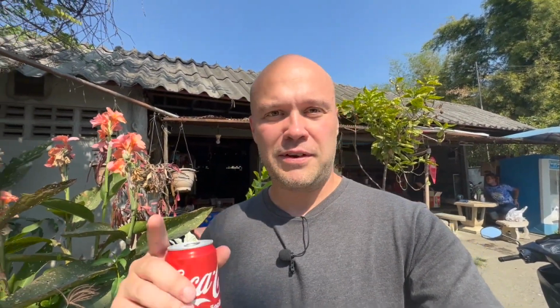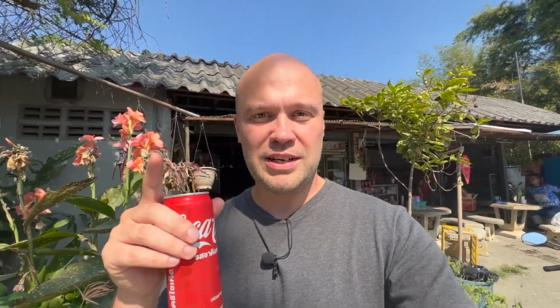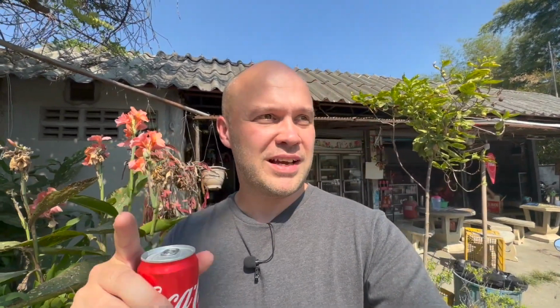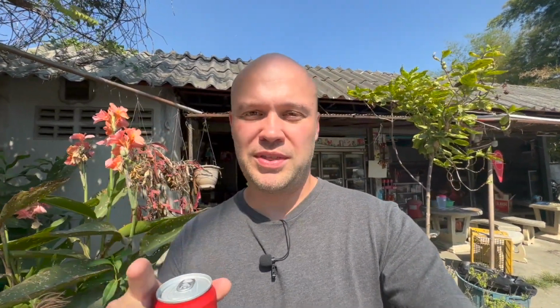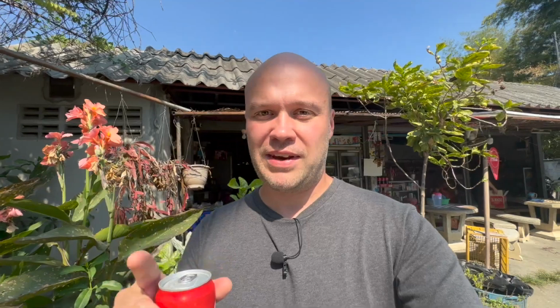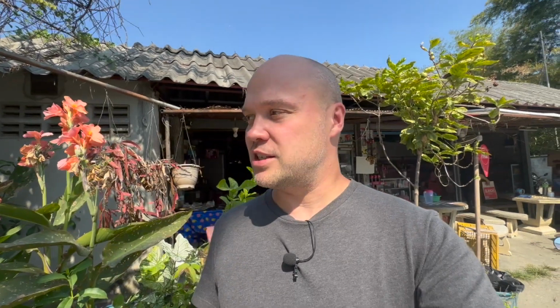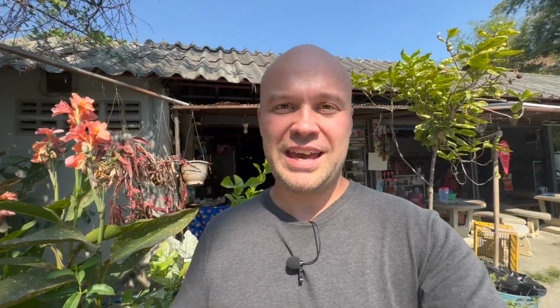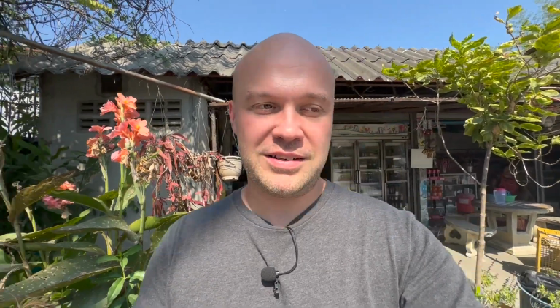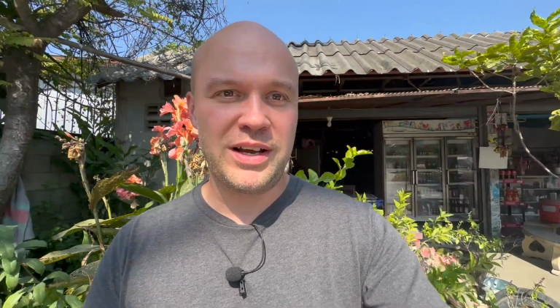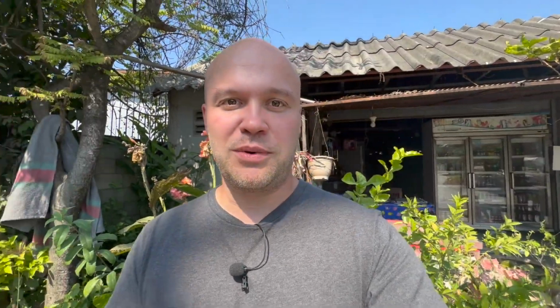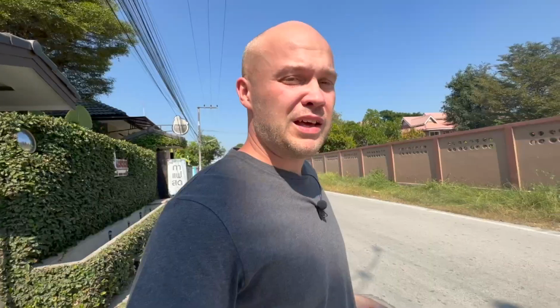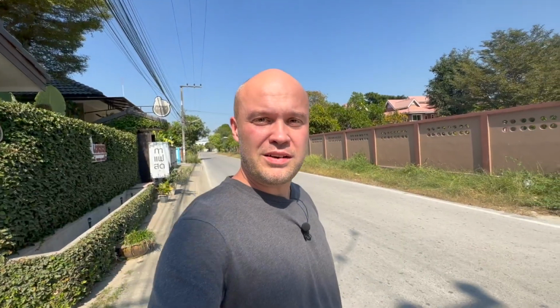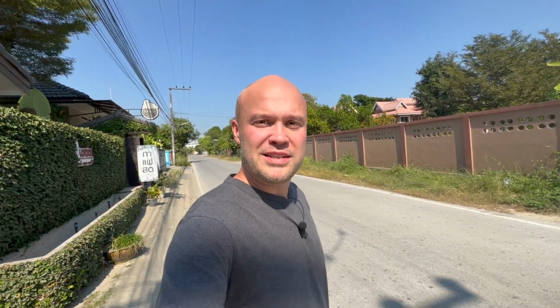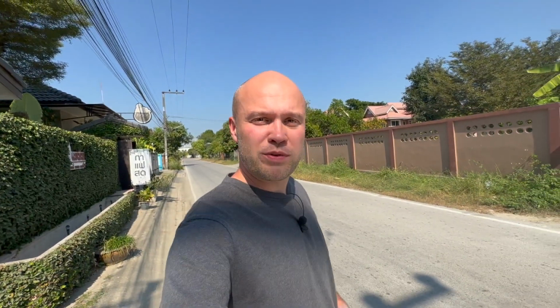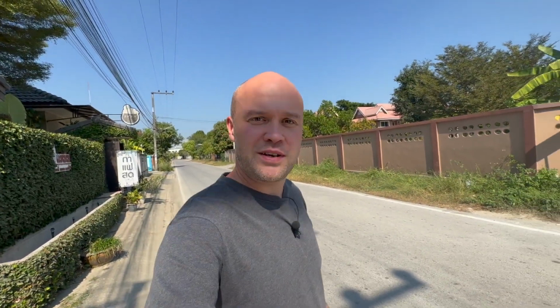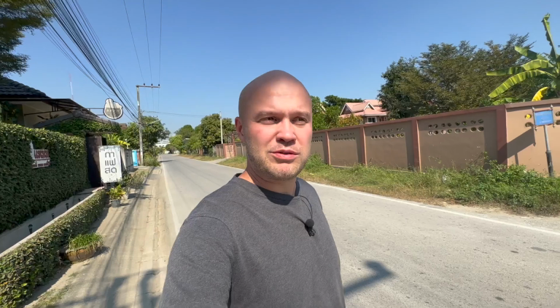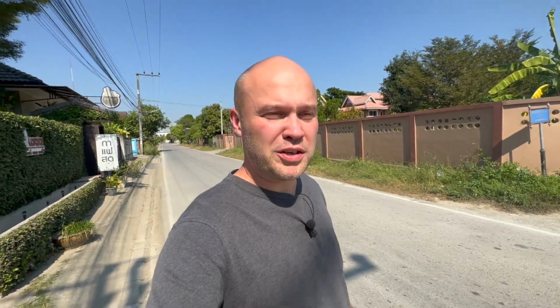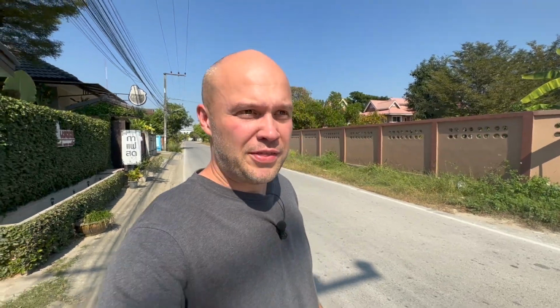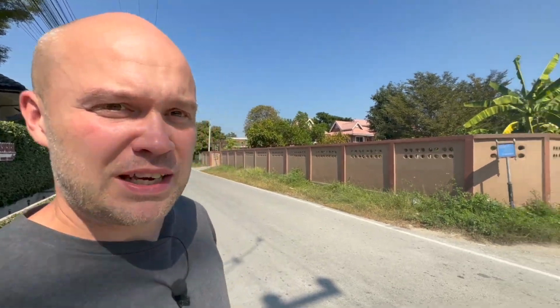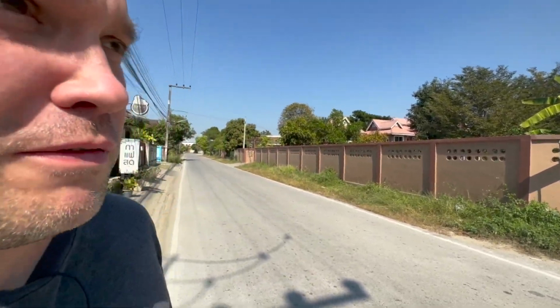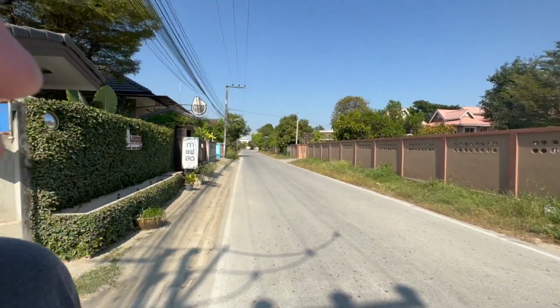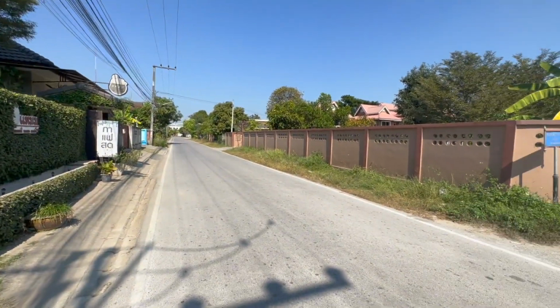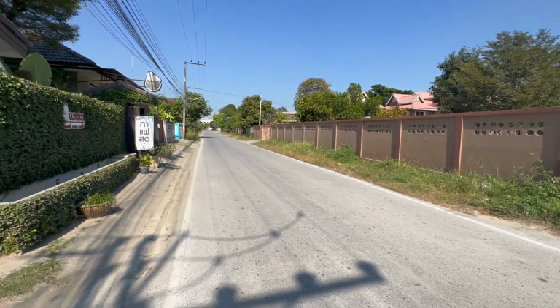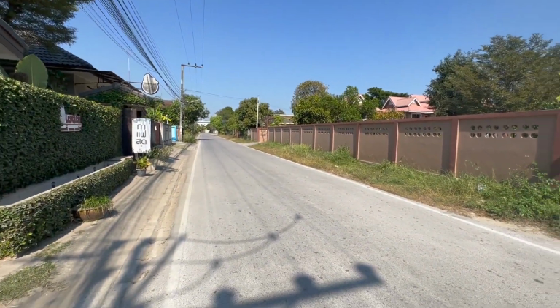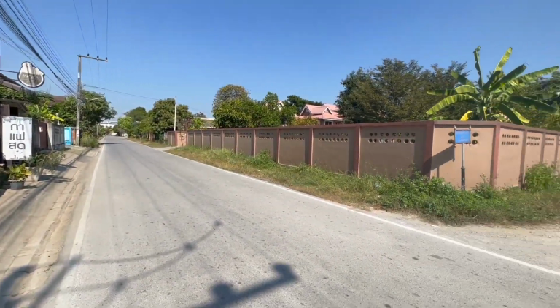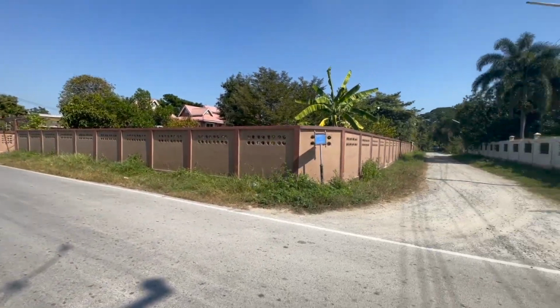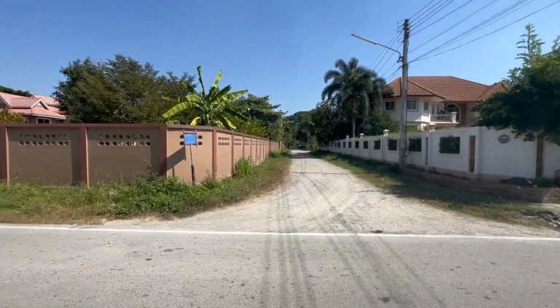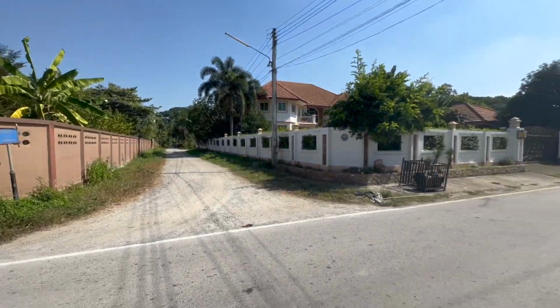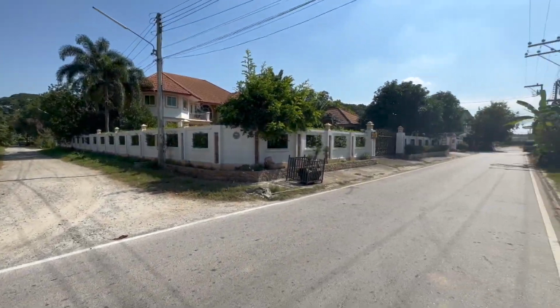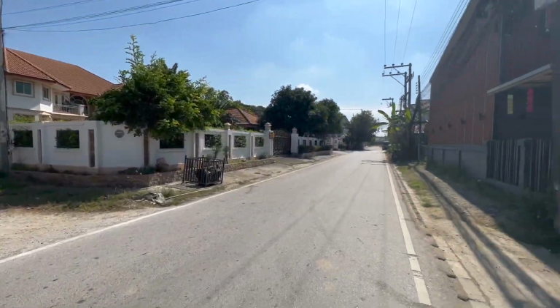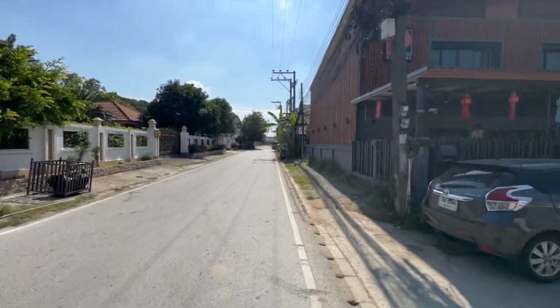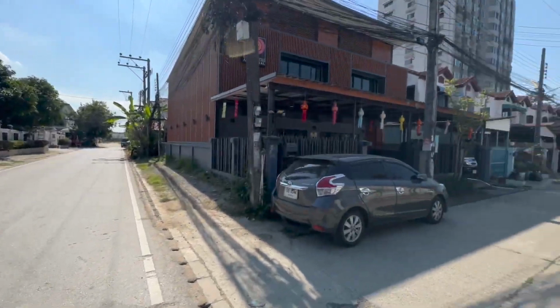Now if you're interested in renting a condo in there, I'd advise going on somewhere like Hip Flats. I made it to the street where we turn off down to the condo. I wanted to give you a bit of a view of the road — this is sort of the road that you need to drive down to get to the condo.